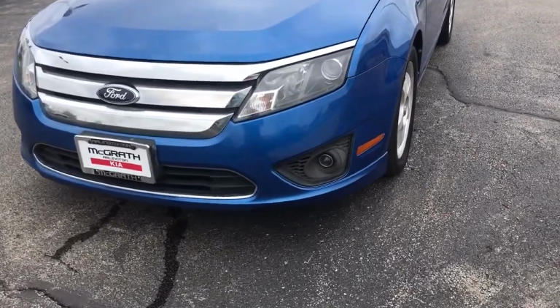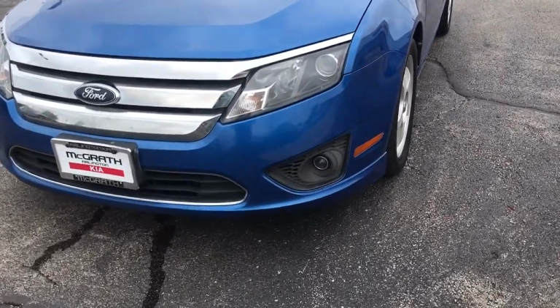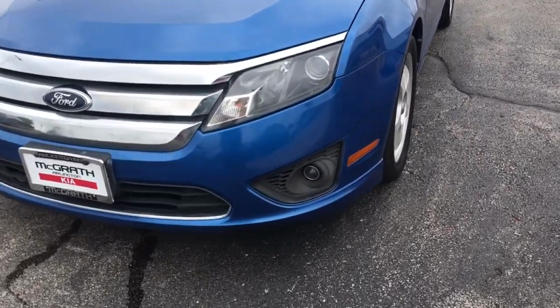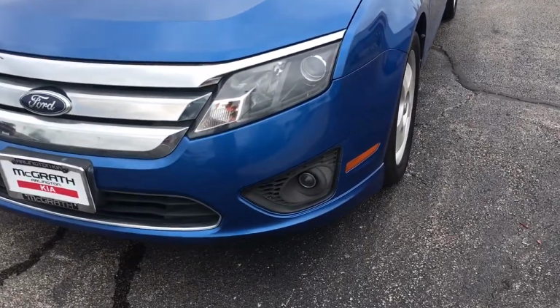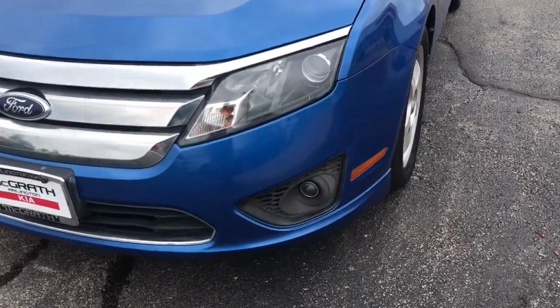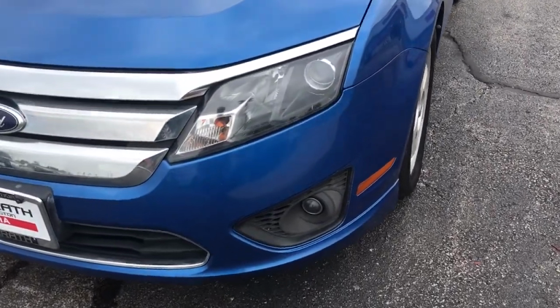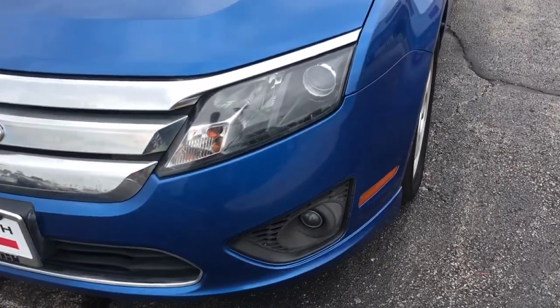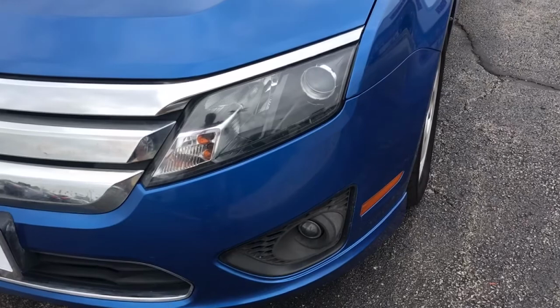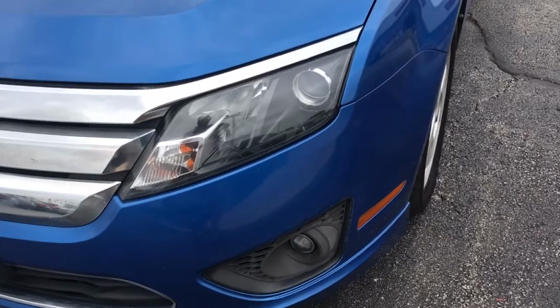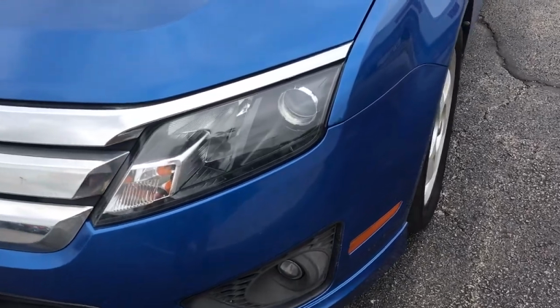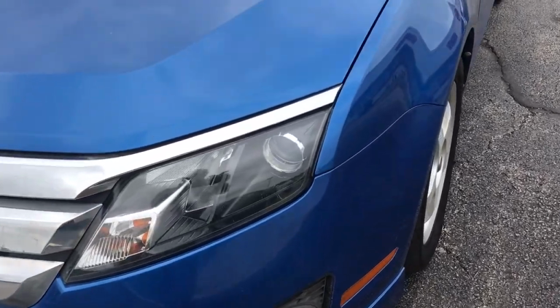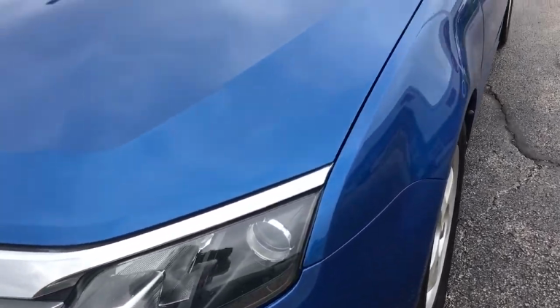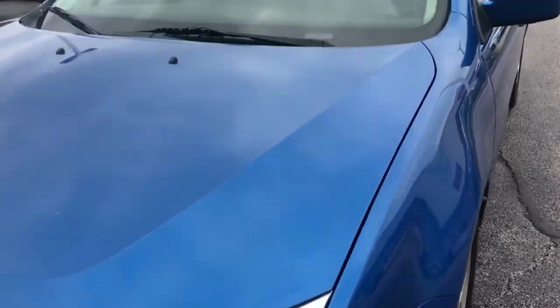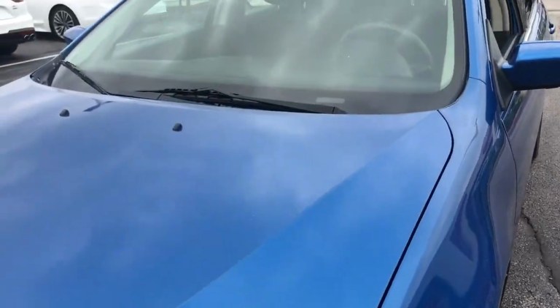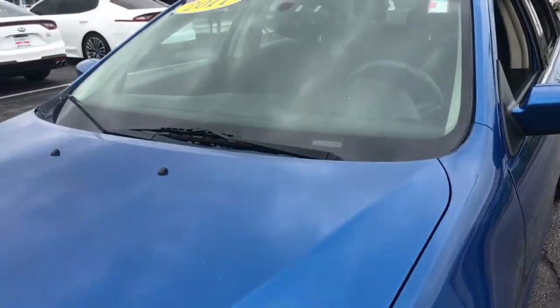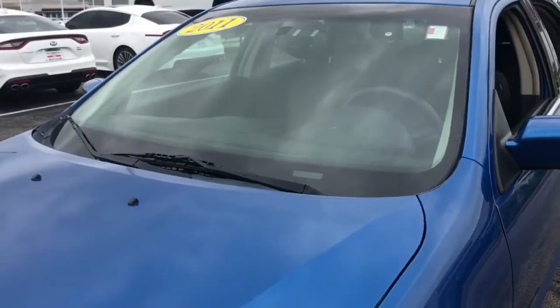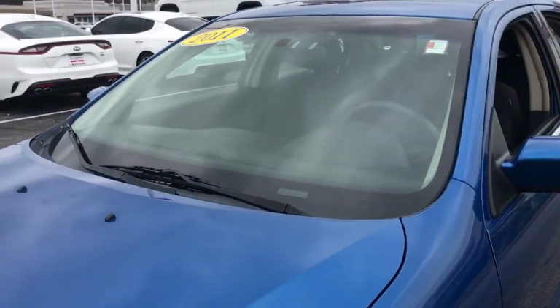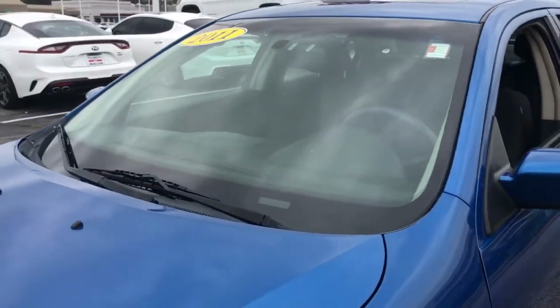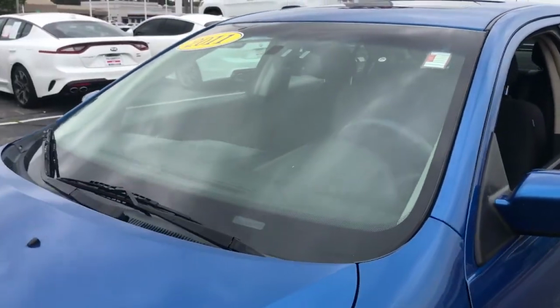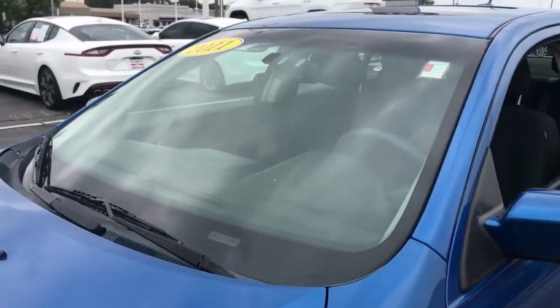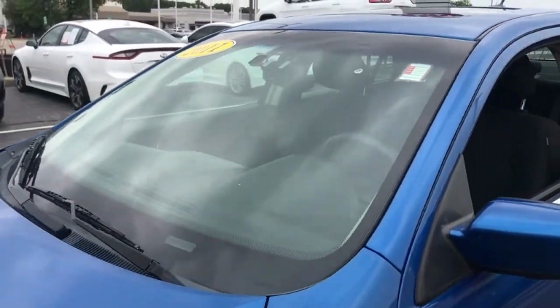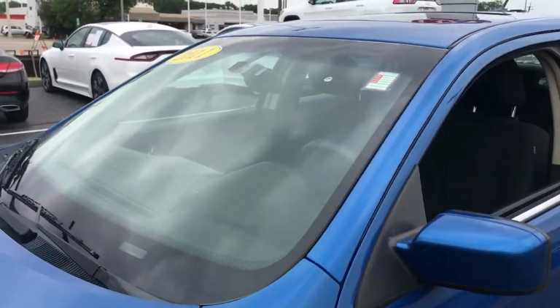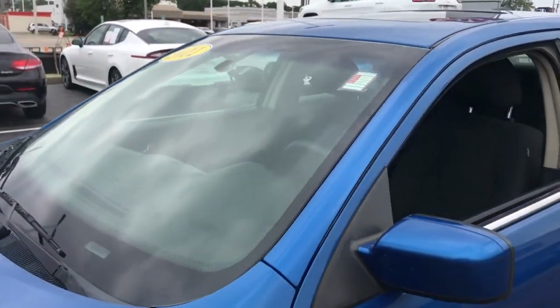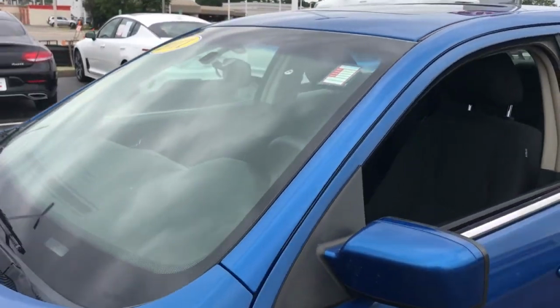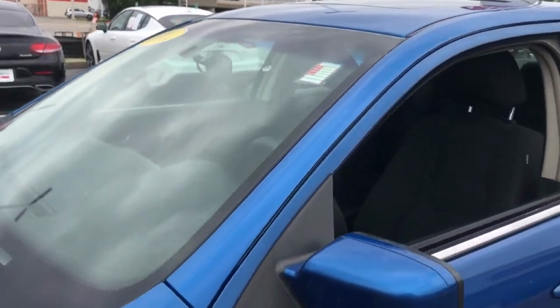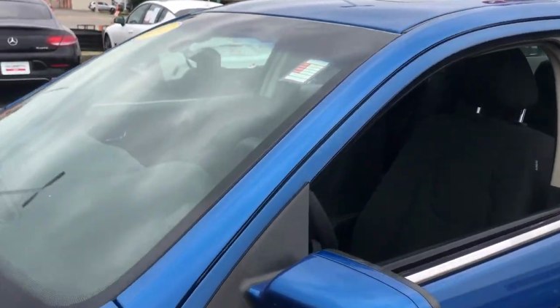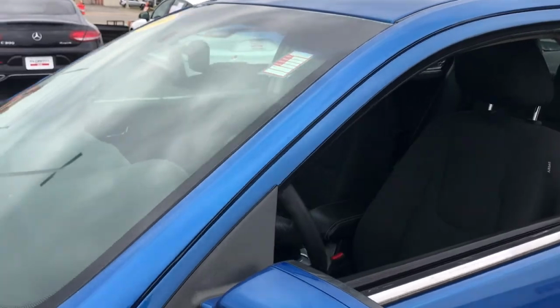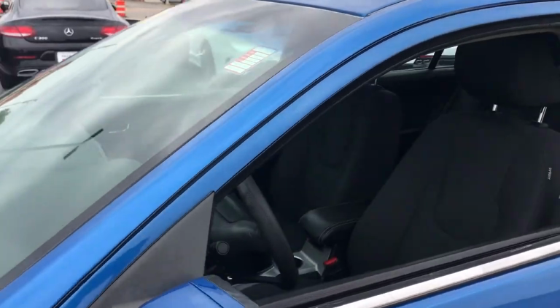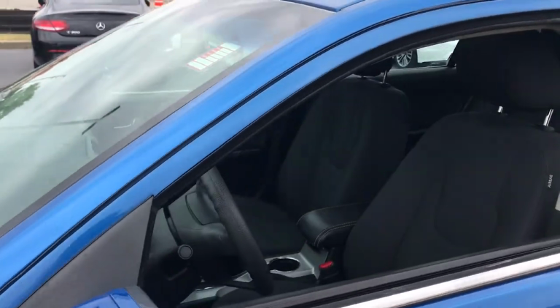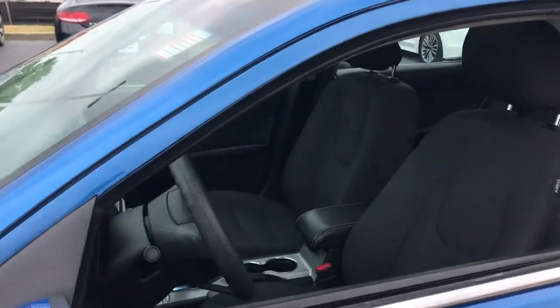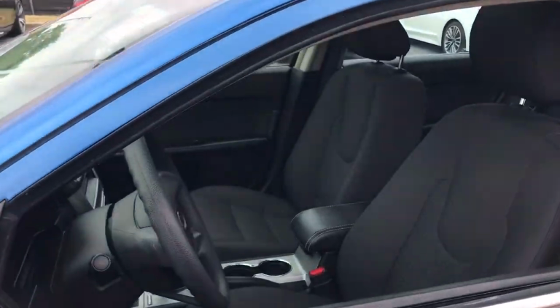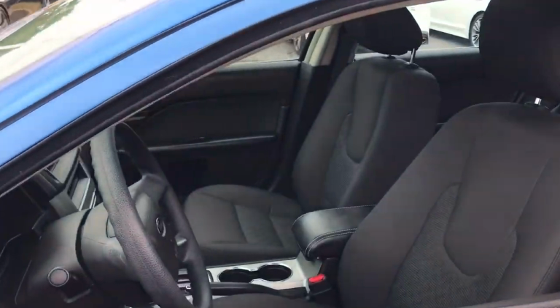Behind its sculpted good looks, you'll find a suite of smart tech and luxurious amenities to keep you feeling safe, connected, and pampered on every journey.